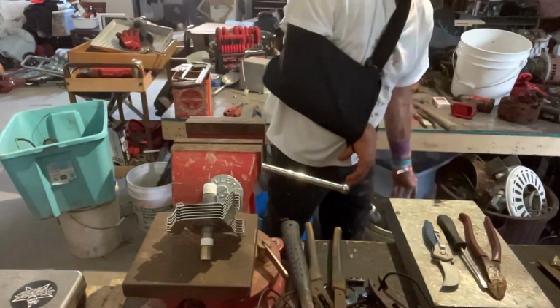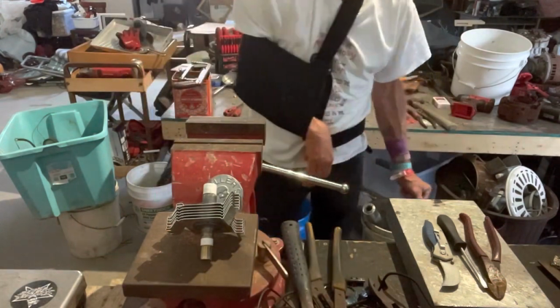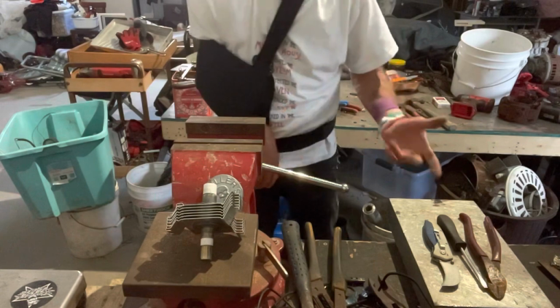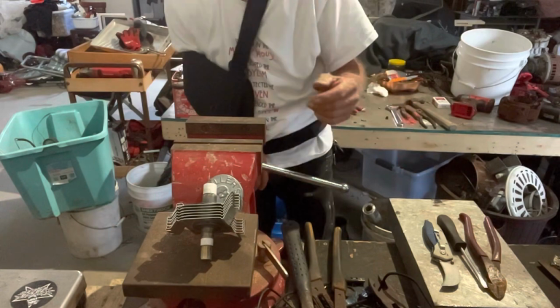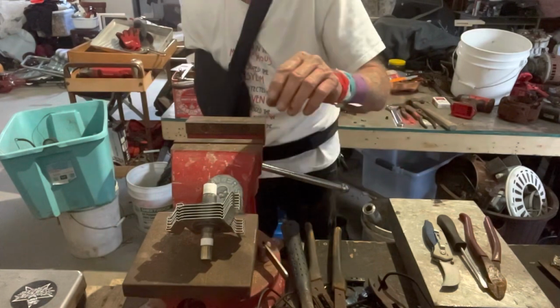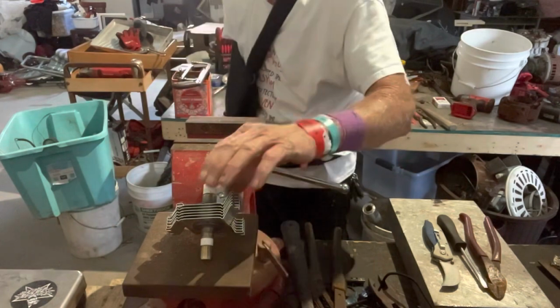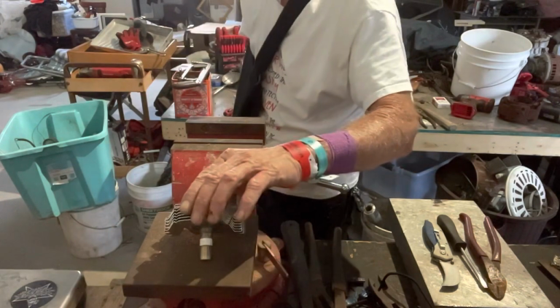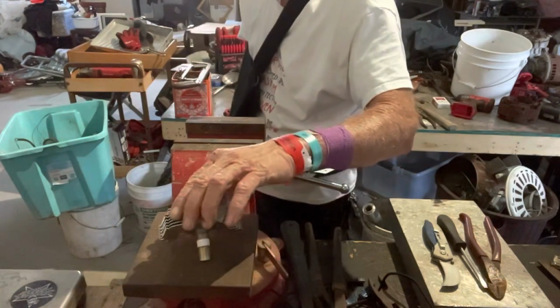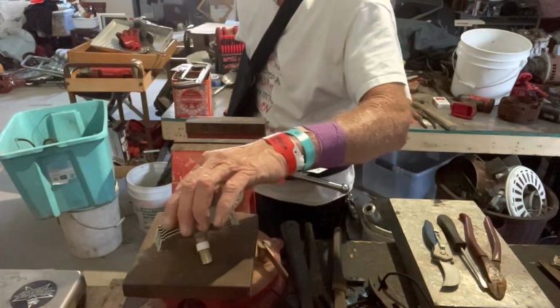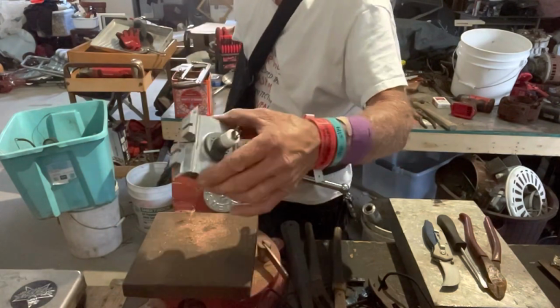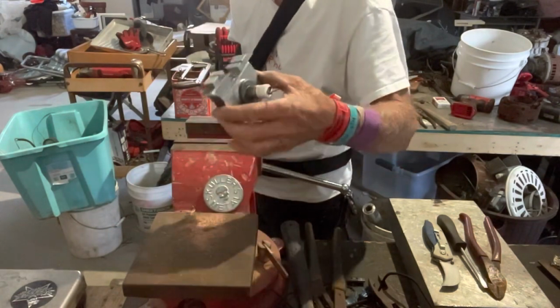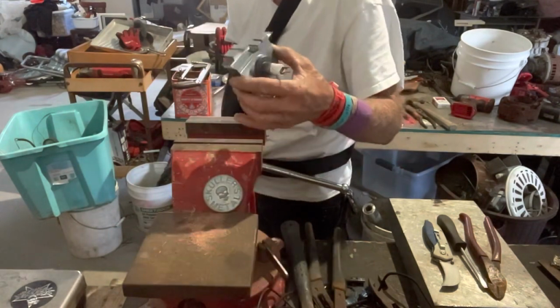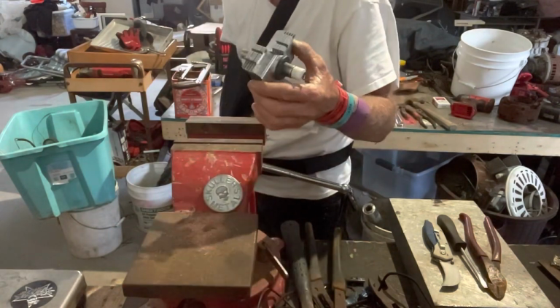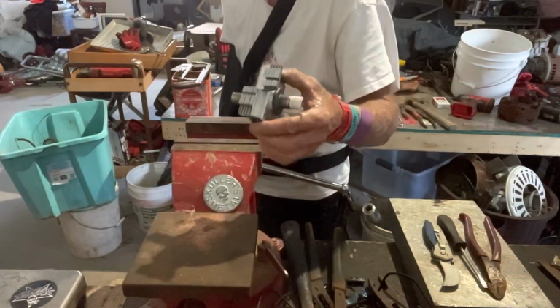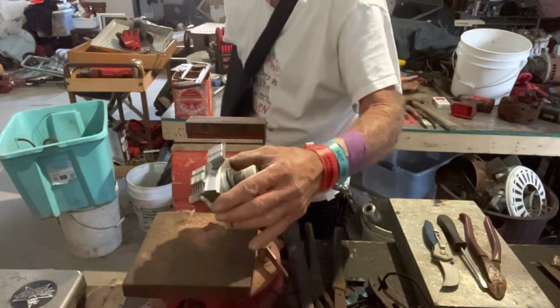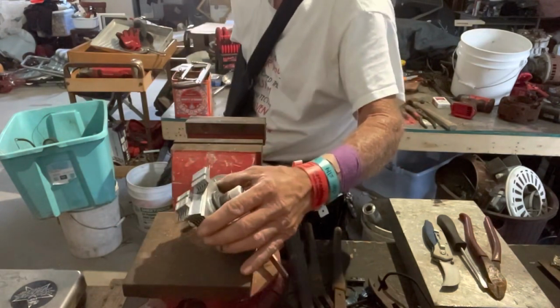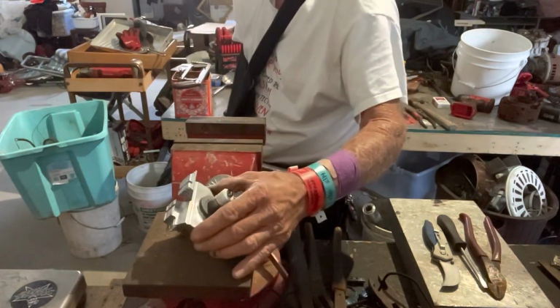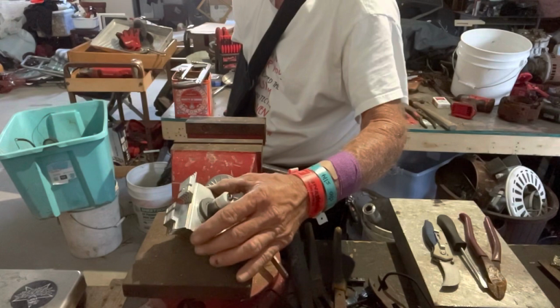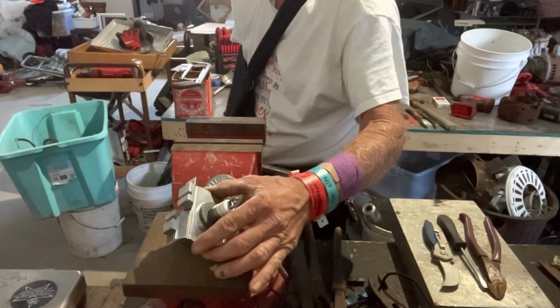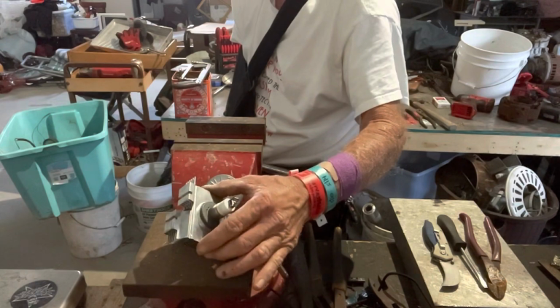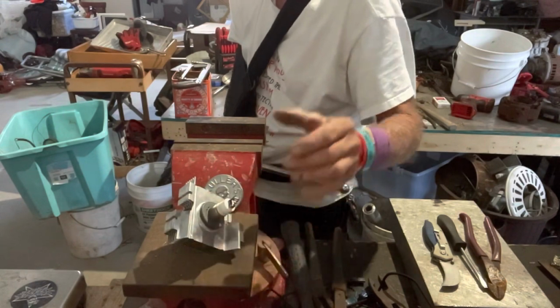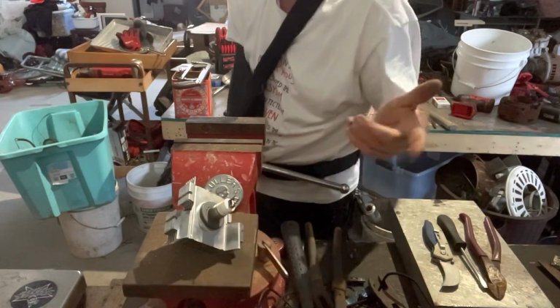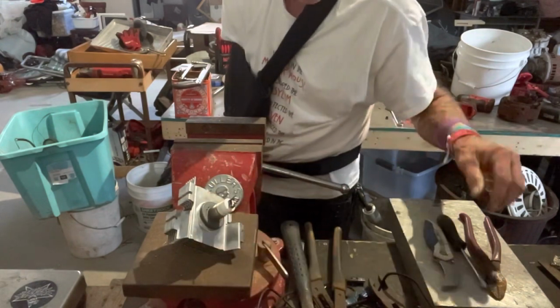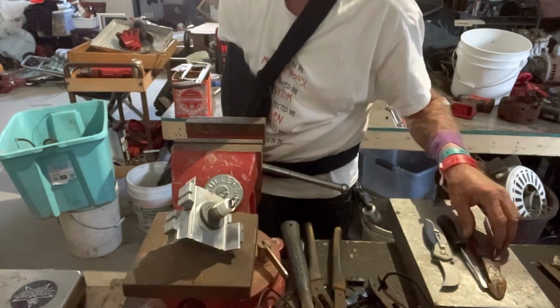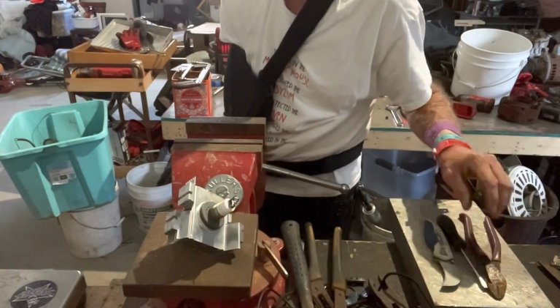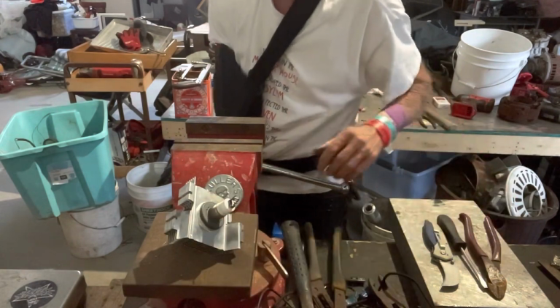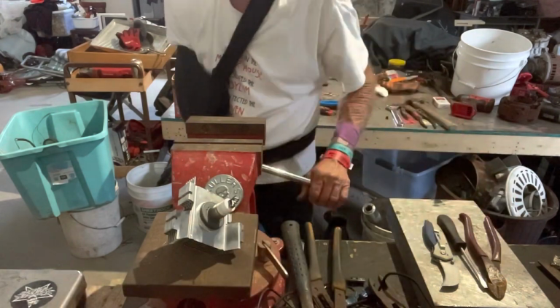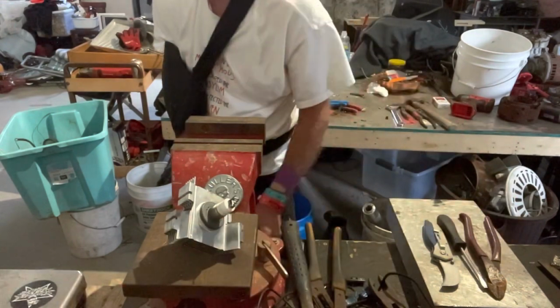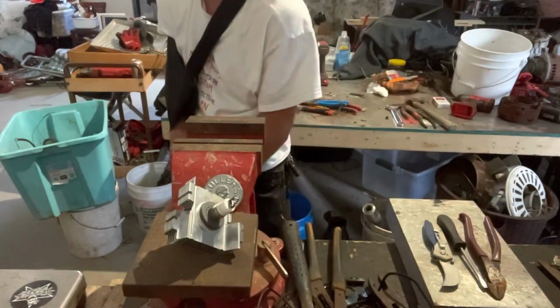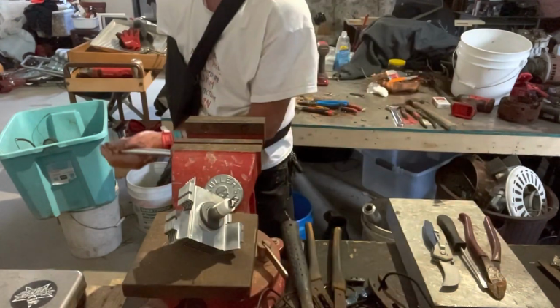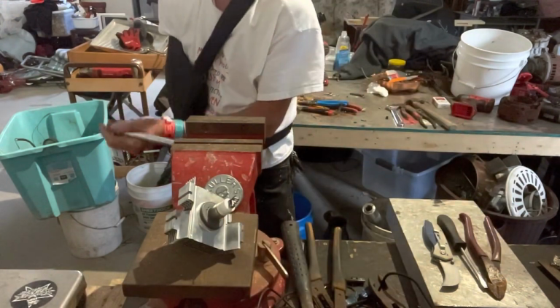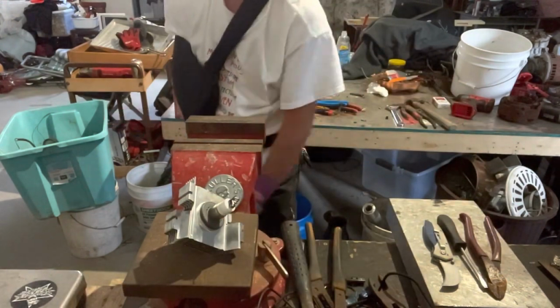Go to a microwave, take the end off of it — there's a little bit of wire in there. Take the wire out, cut it out, put it in a bucket.